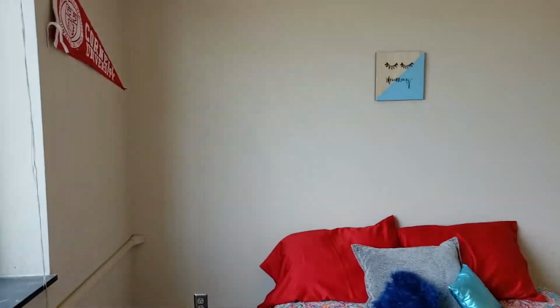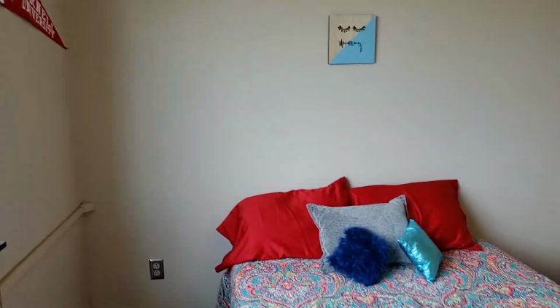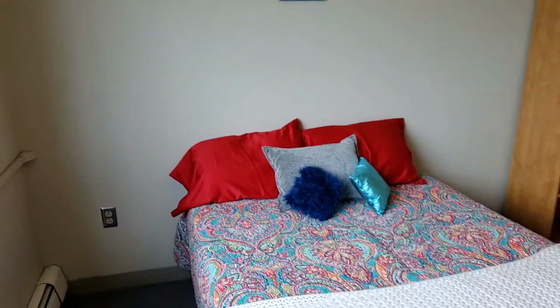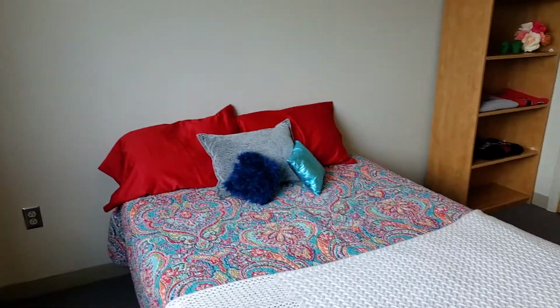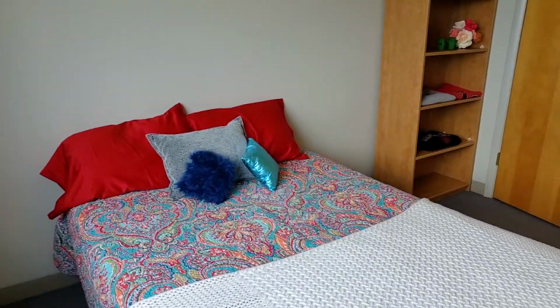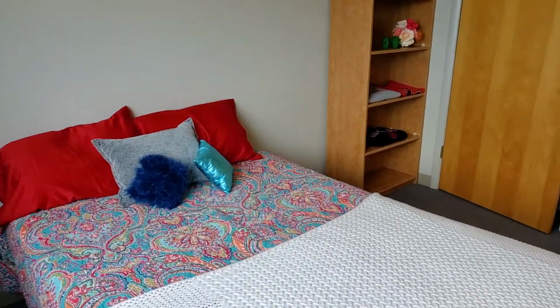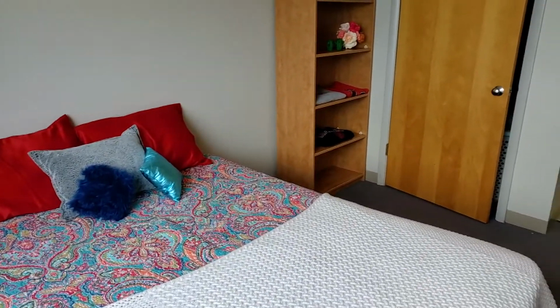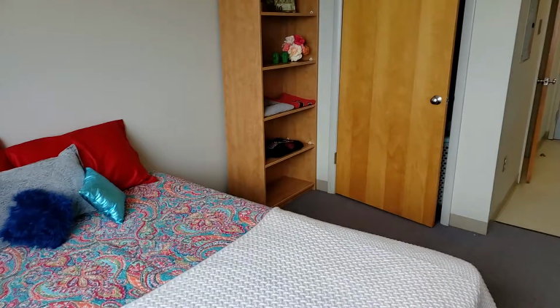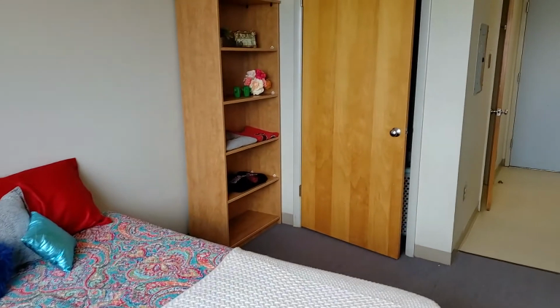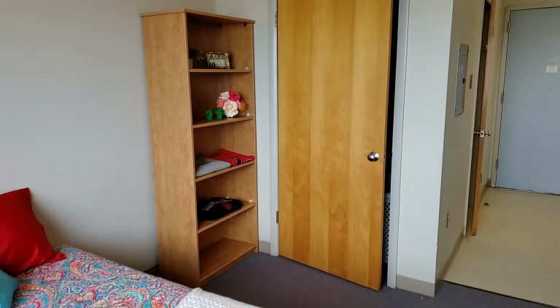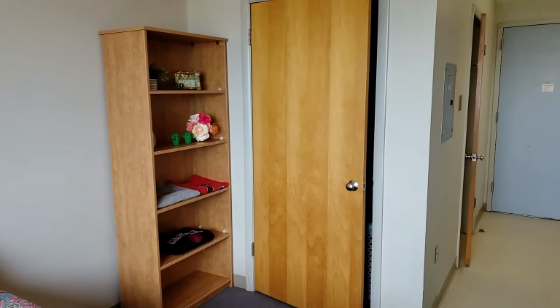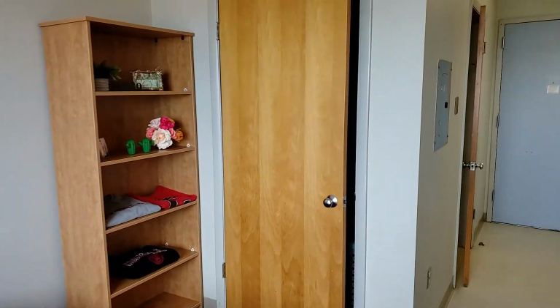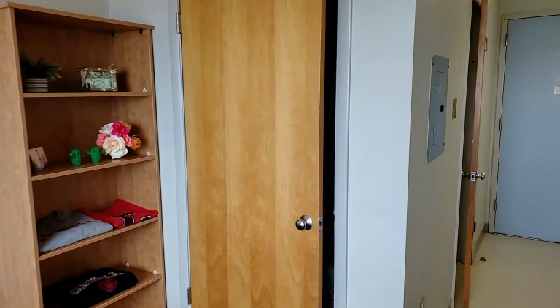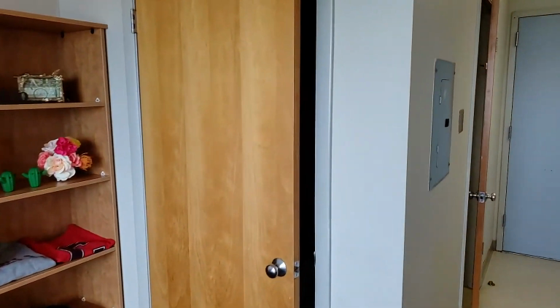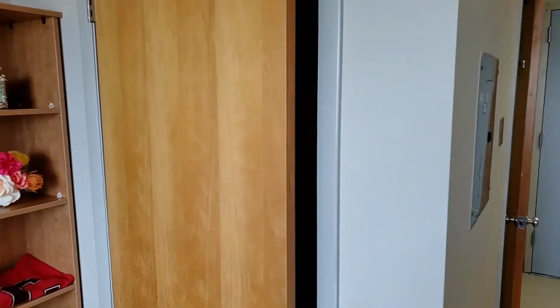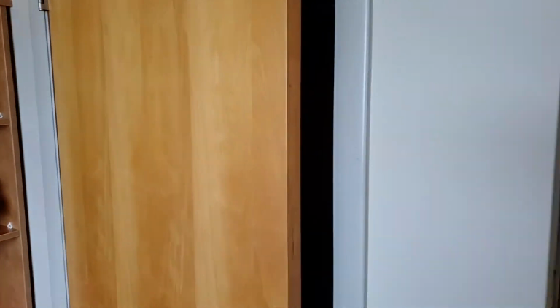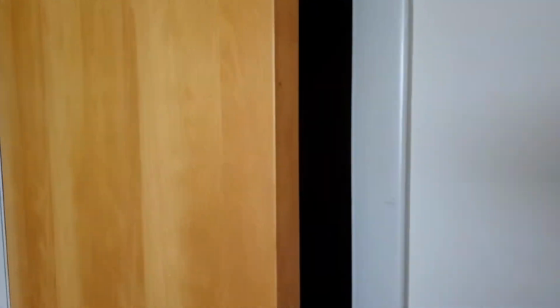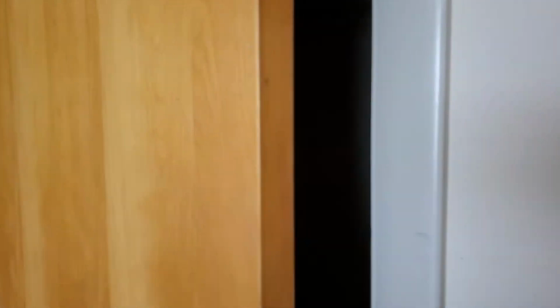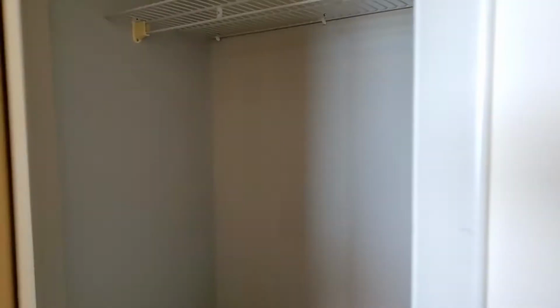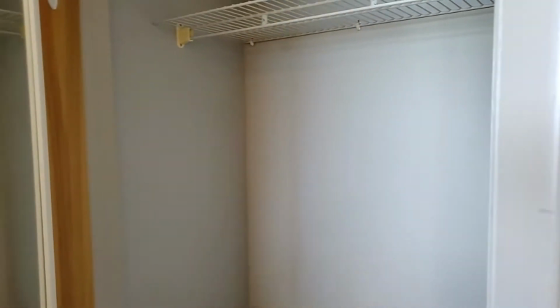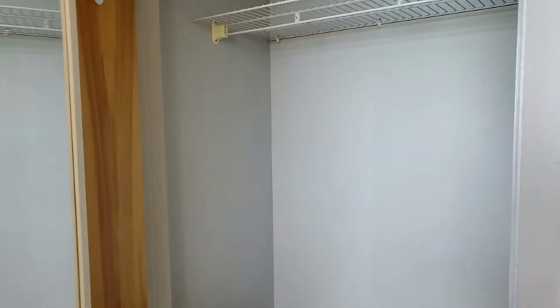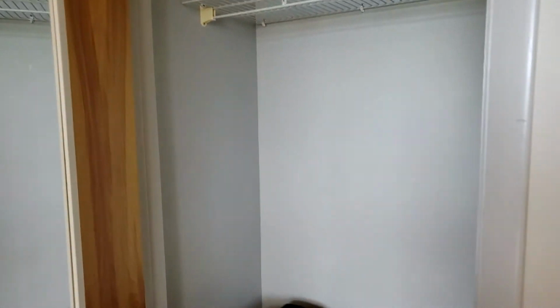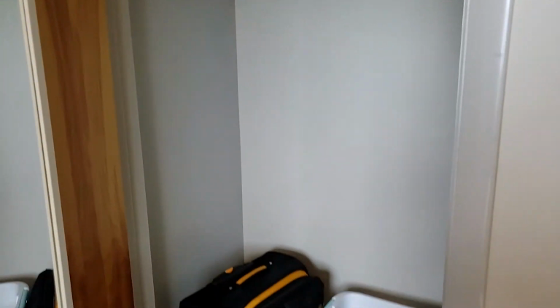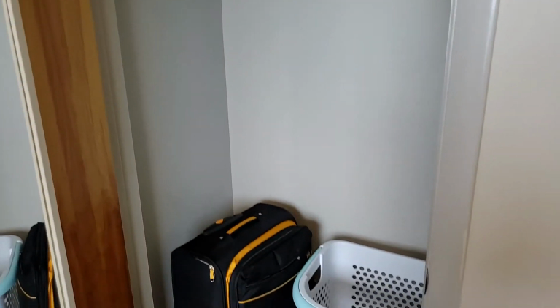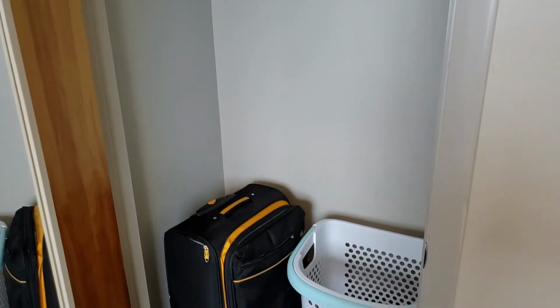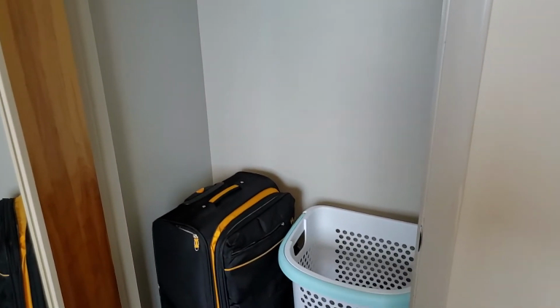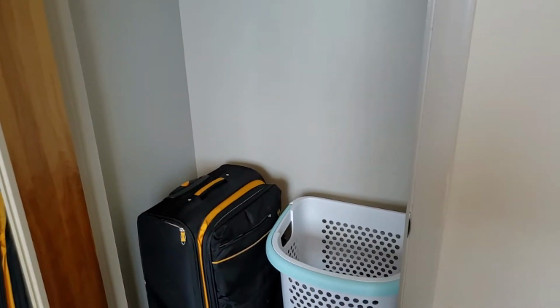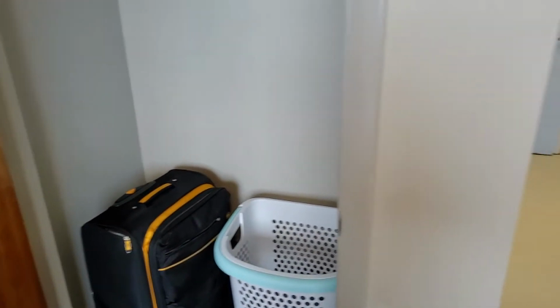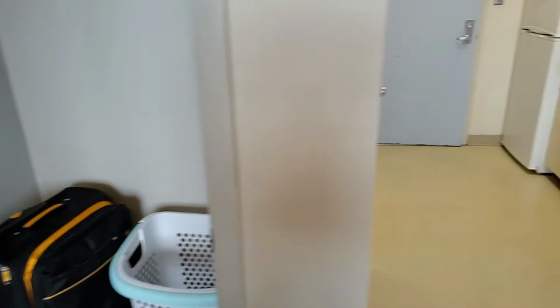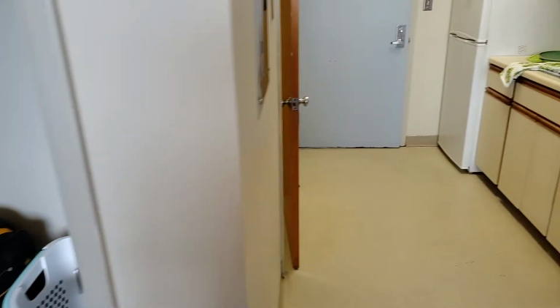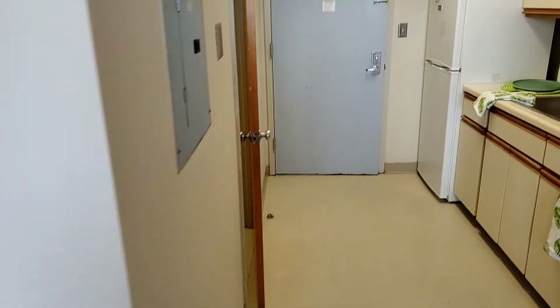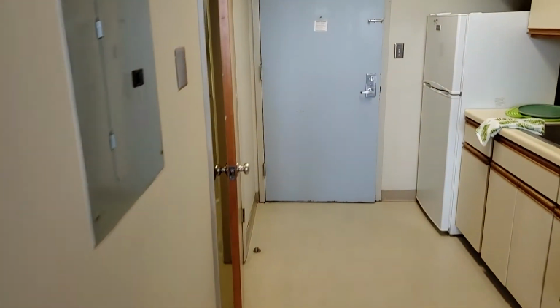You've got the full-size bed, there's a bookshelf, and we've got our closet over here — a regular size closet in here for you.